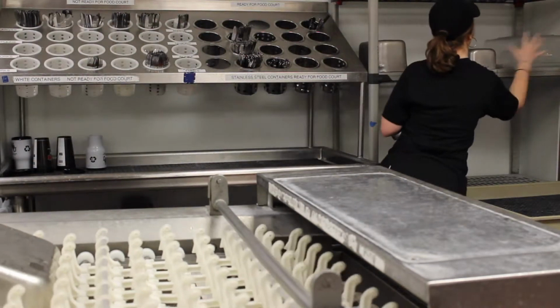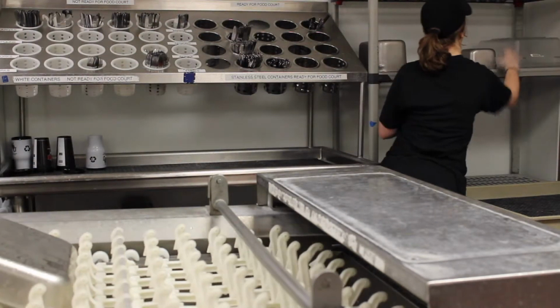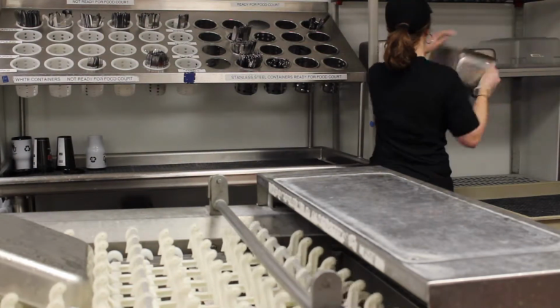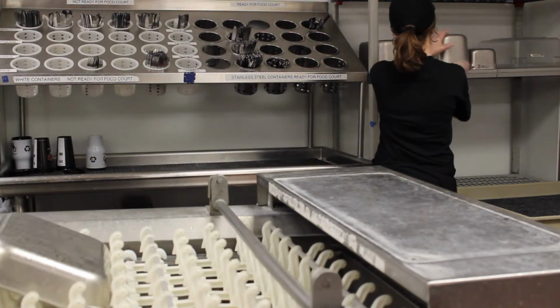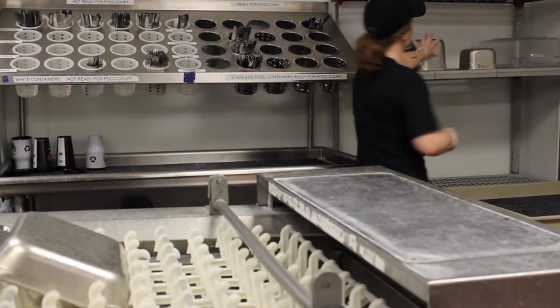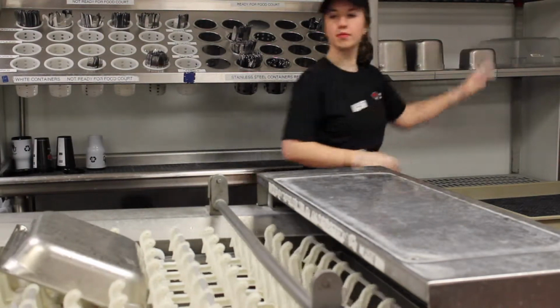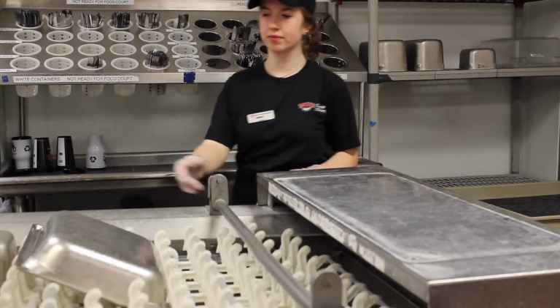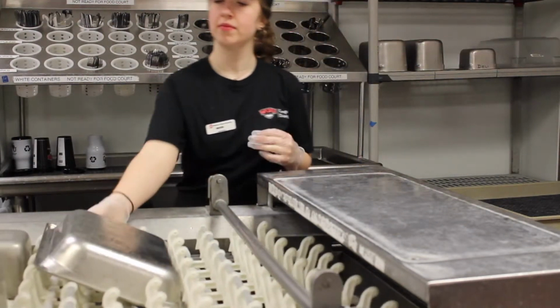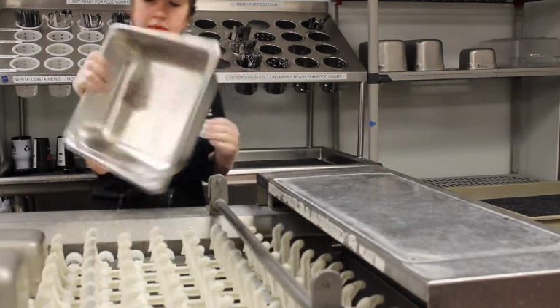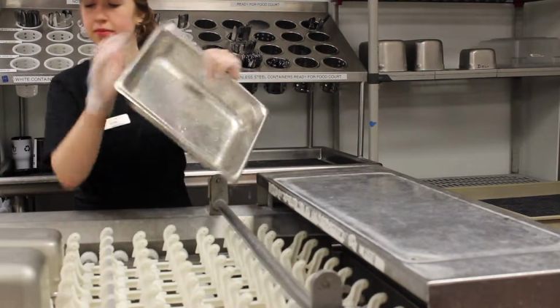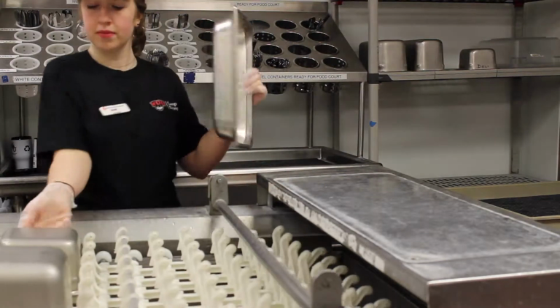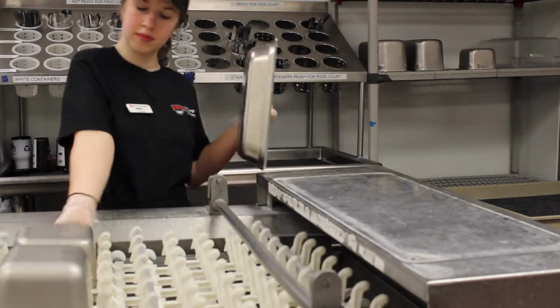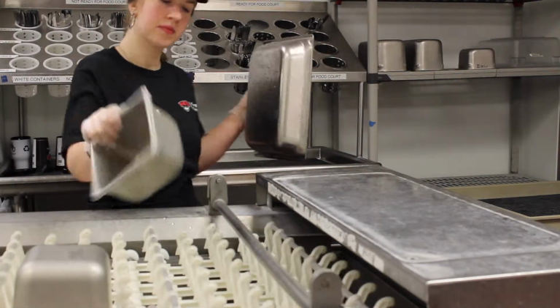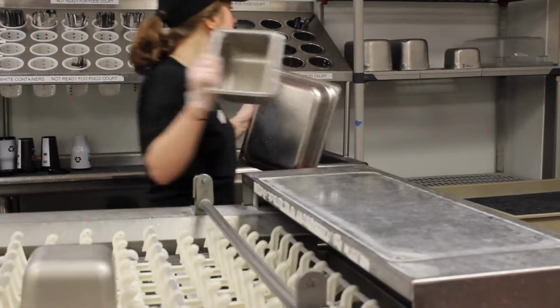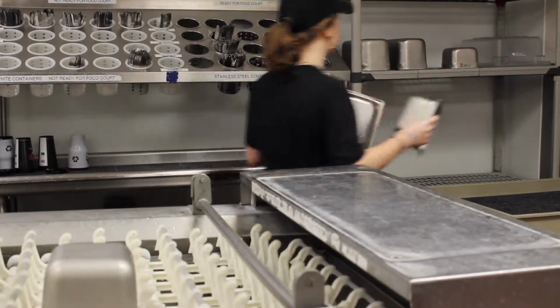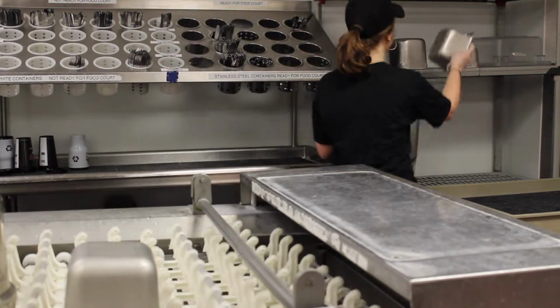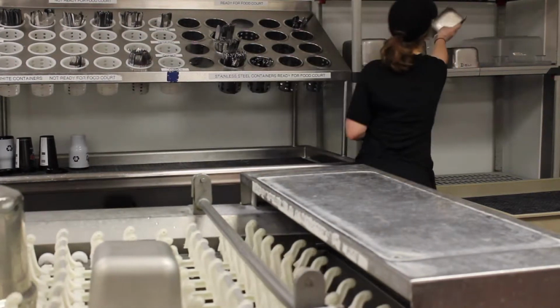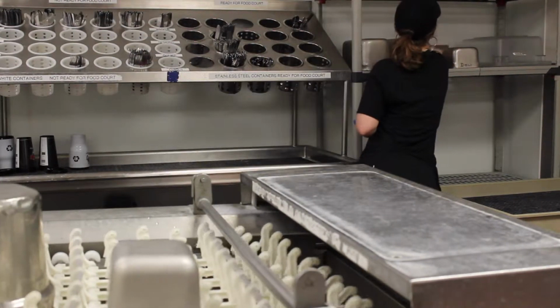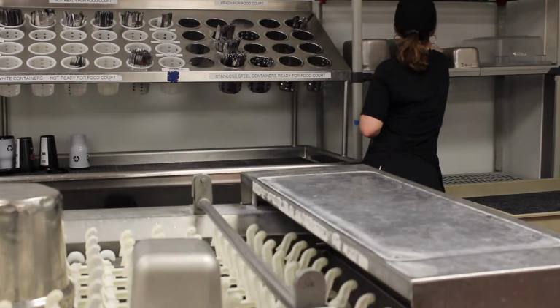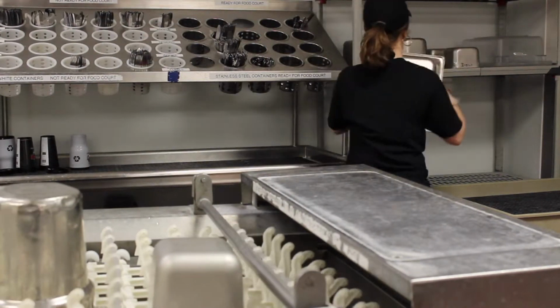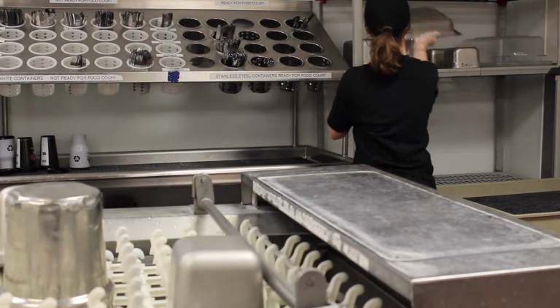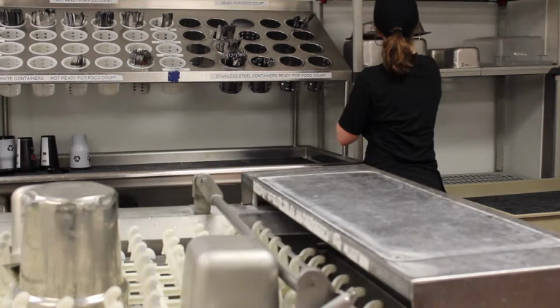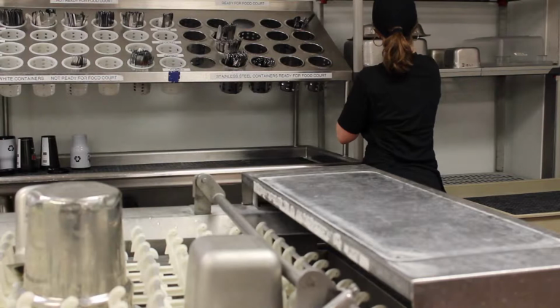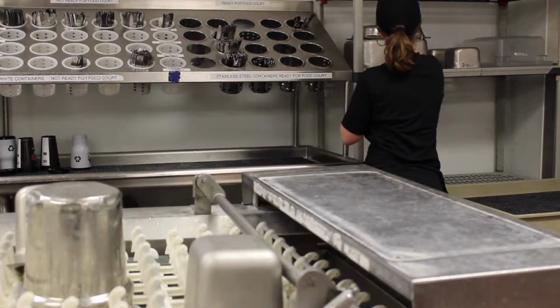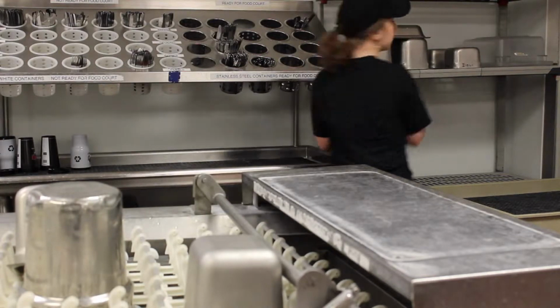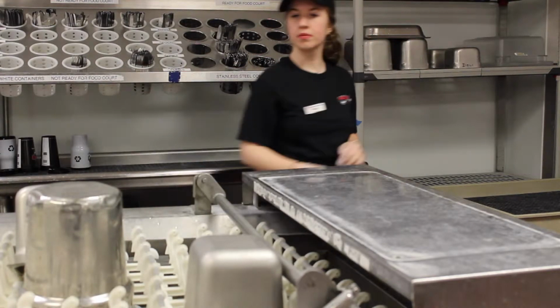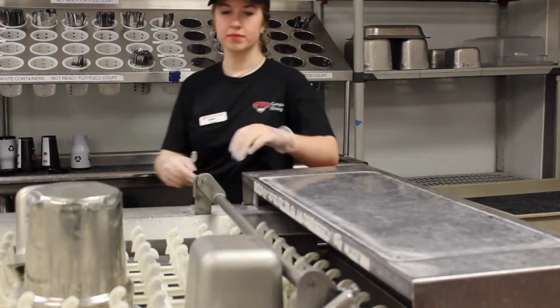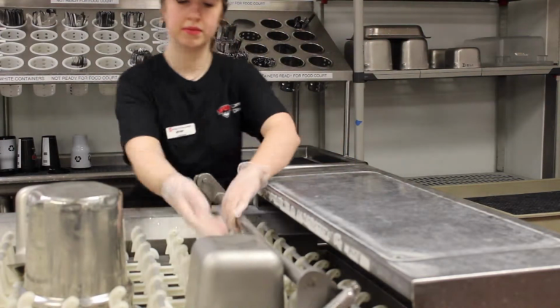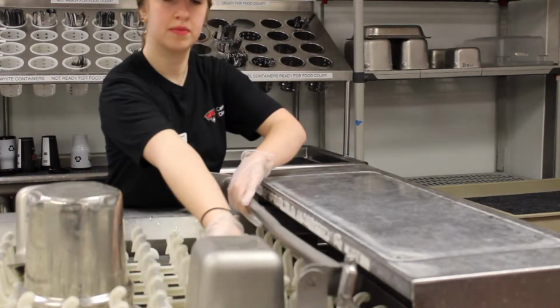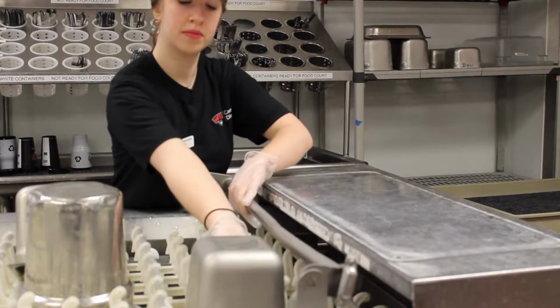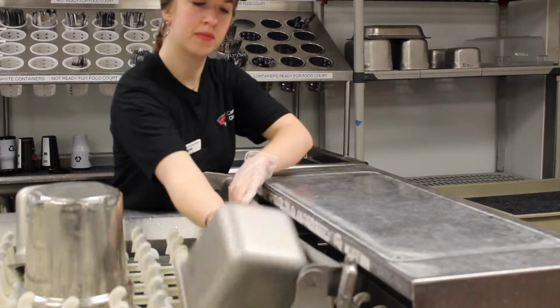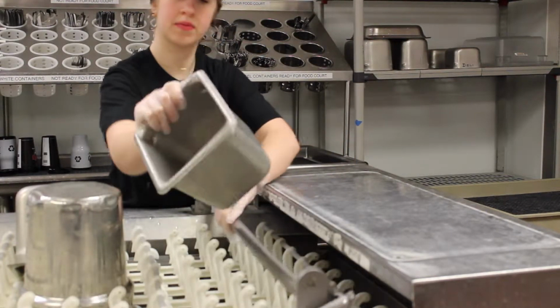Cups and silverware will need to be run through the dish machine twice to ensure sanitization. Once your dishes come out the other end, remember to put on gloves and place the dish on the drying racks until it is completely dry.